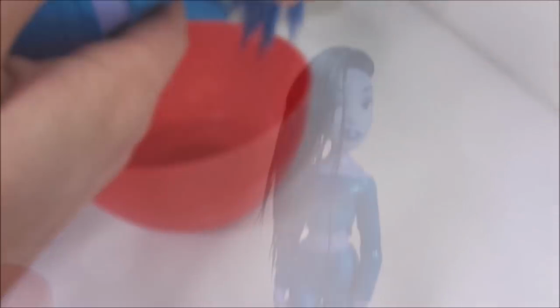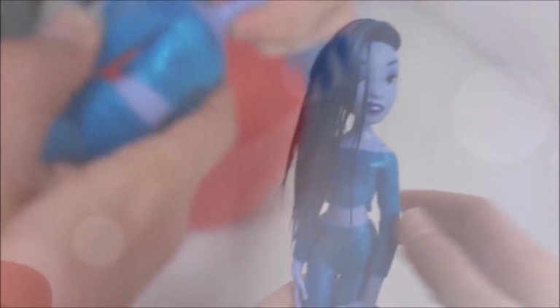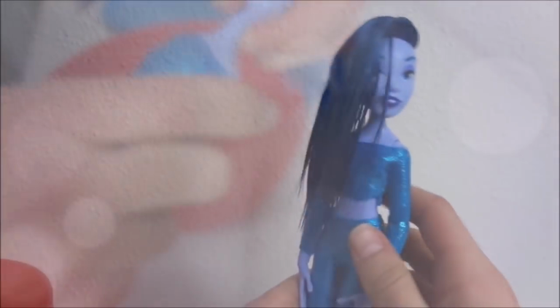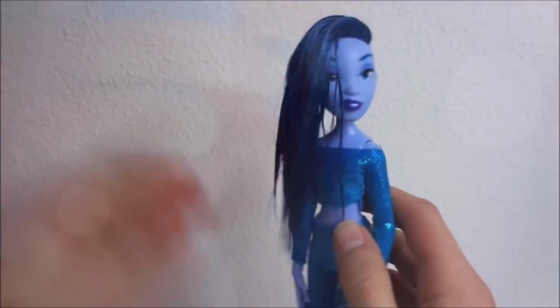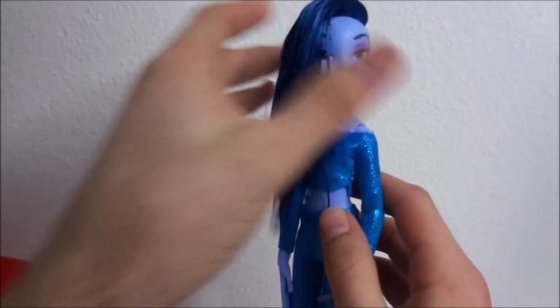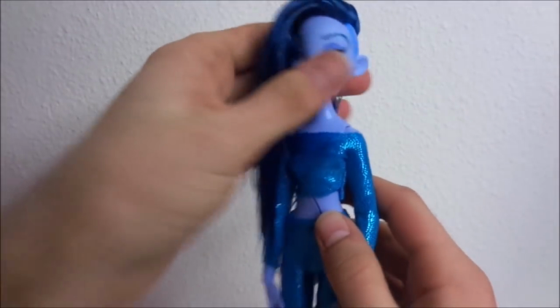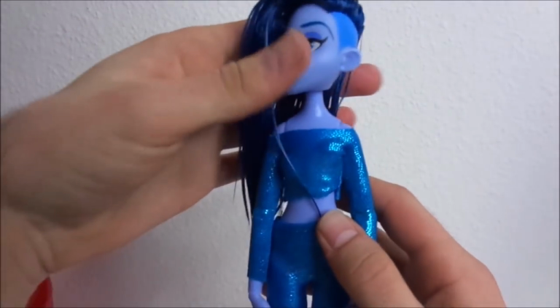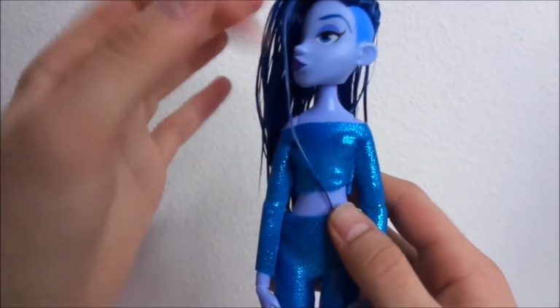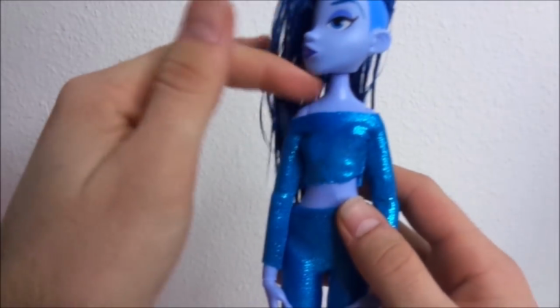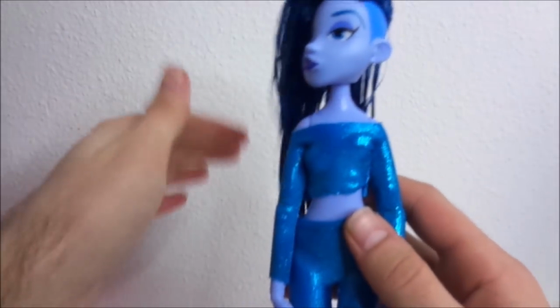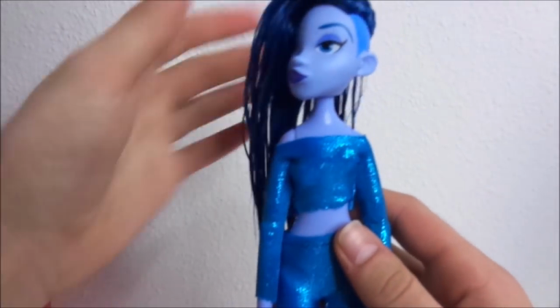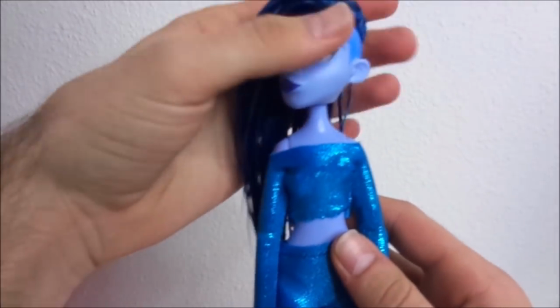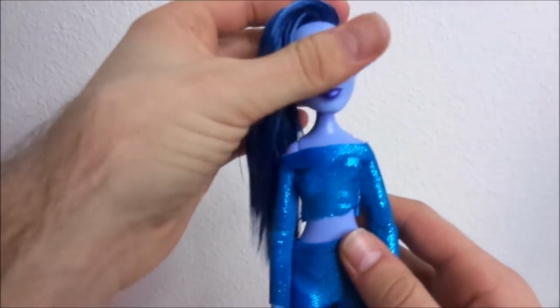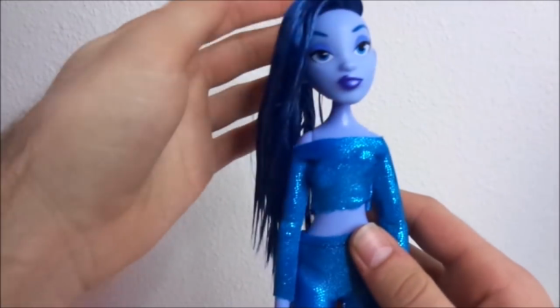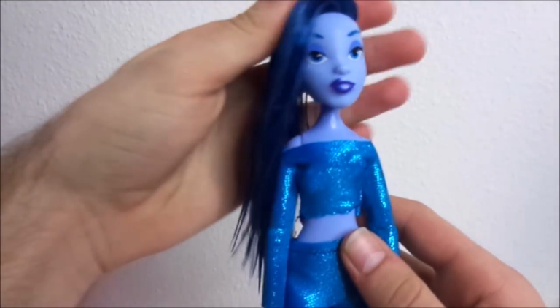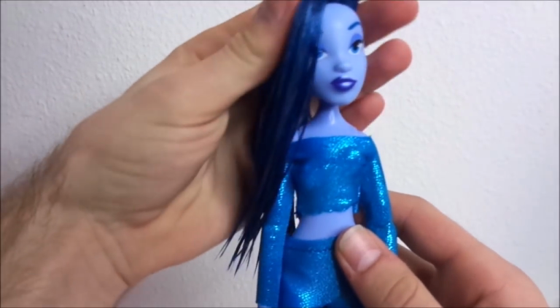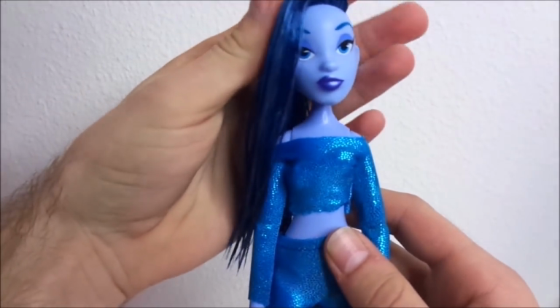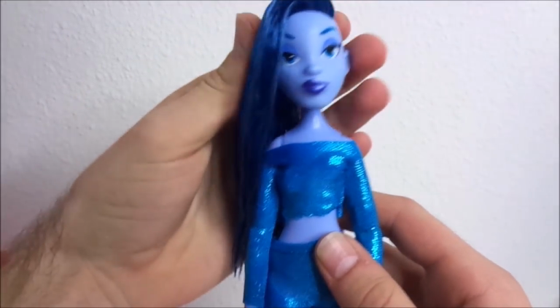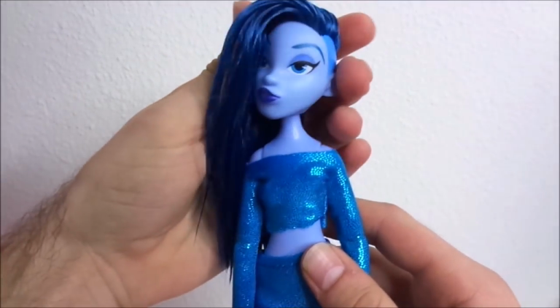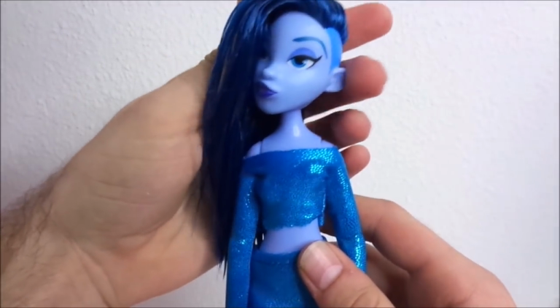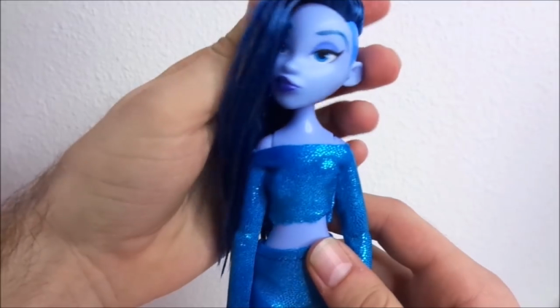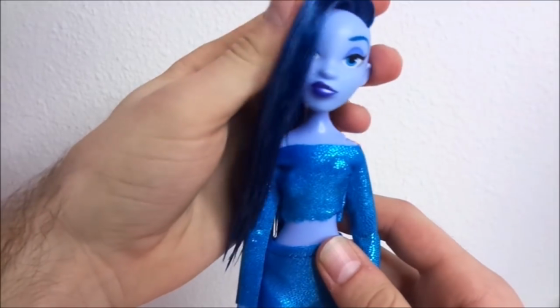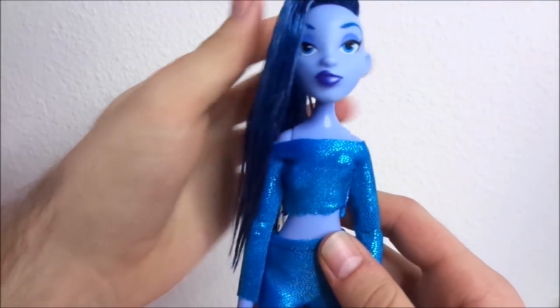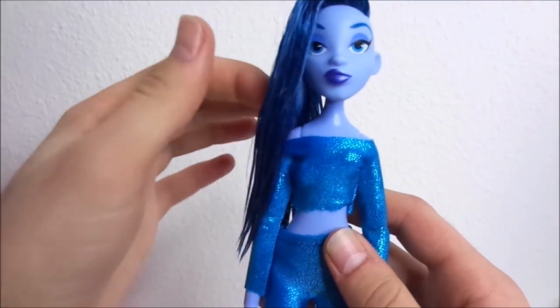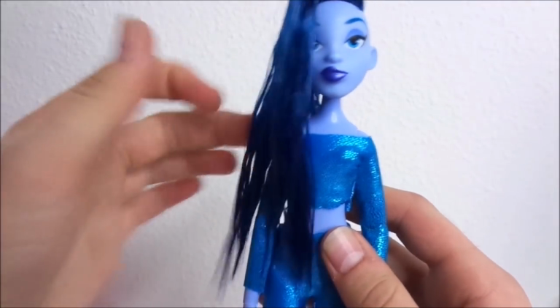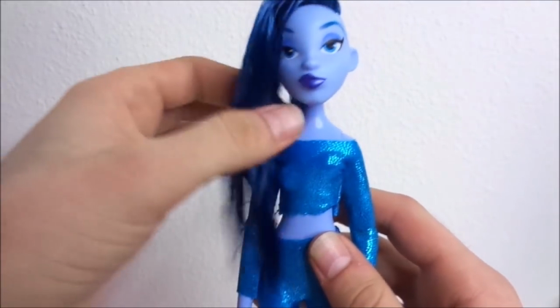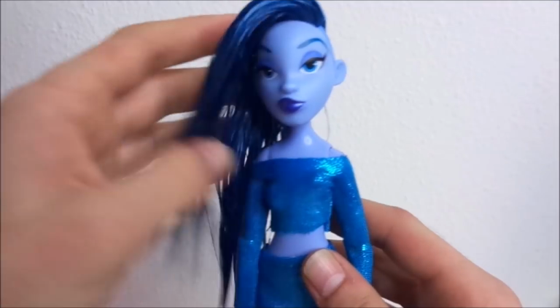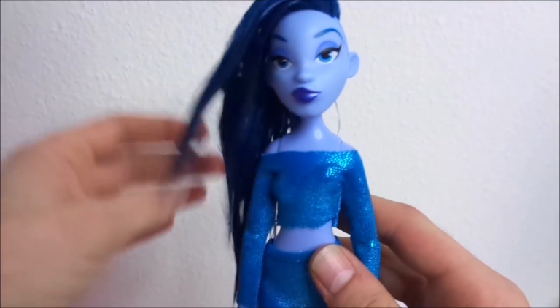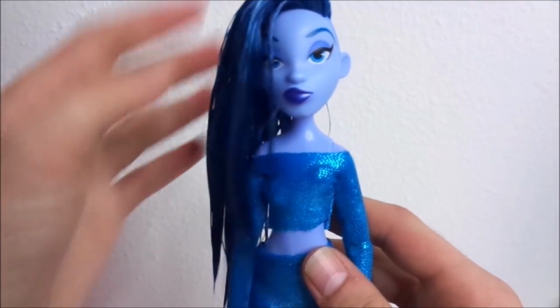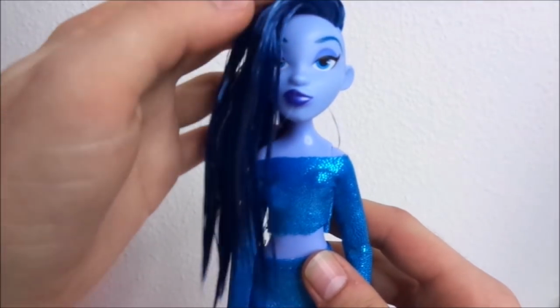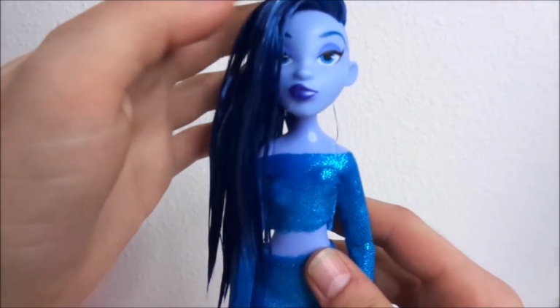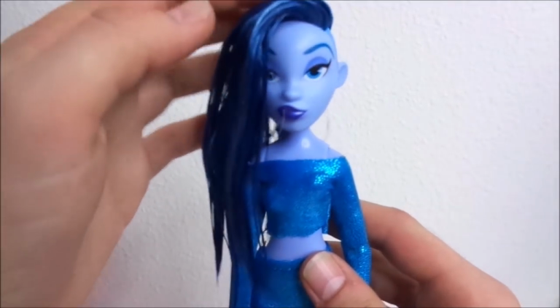As you can see, after putting the head back on the body, I'm able to move around the head a lot better than before the re-root, because before her head articulation was quite stiff.